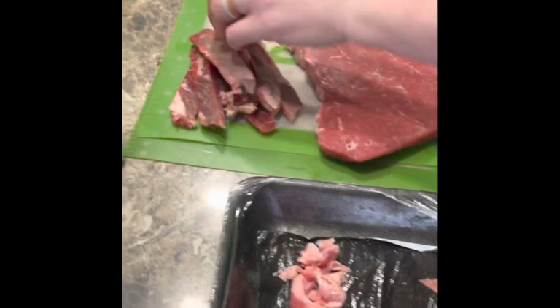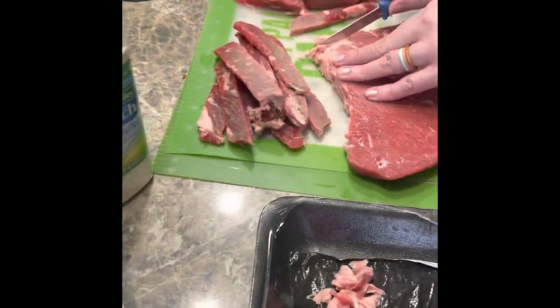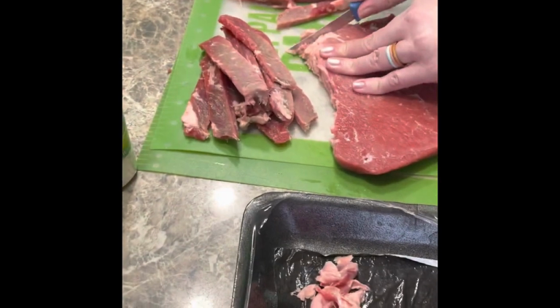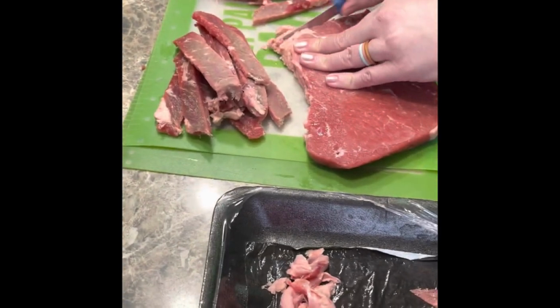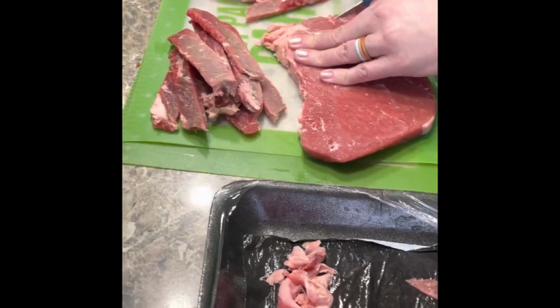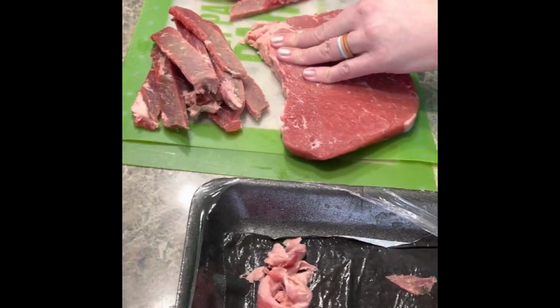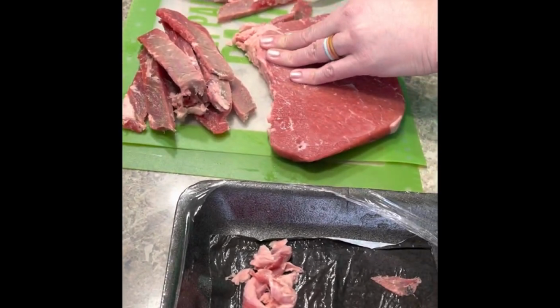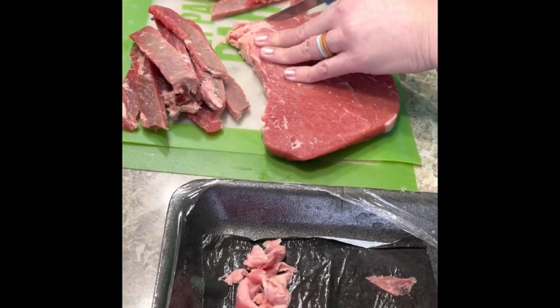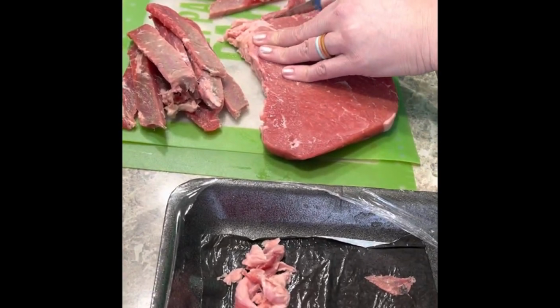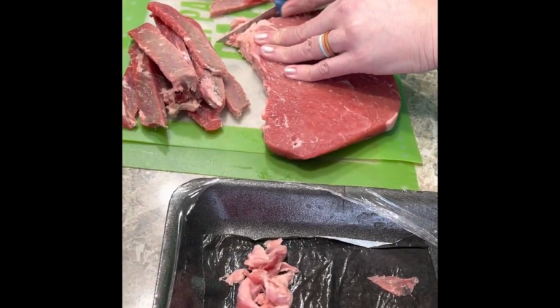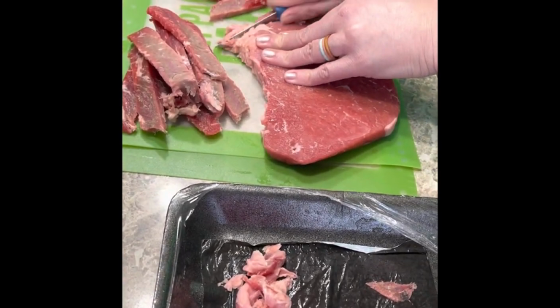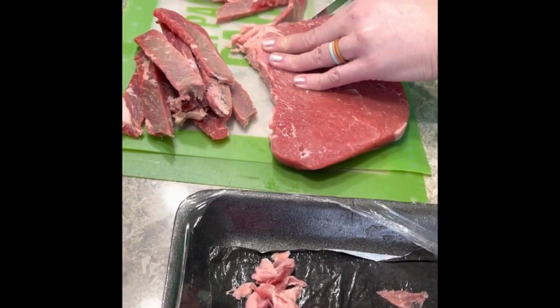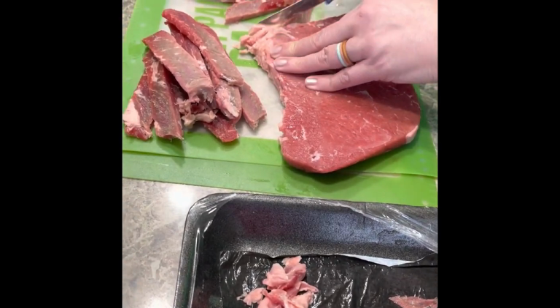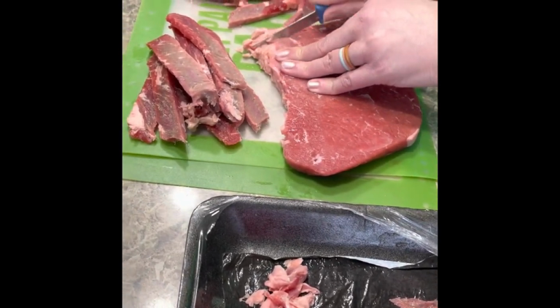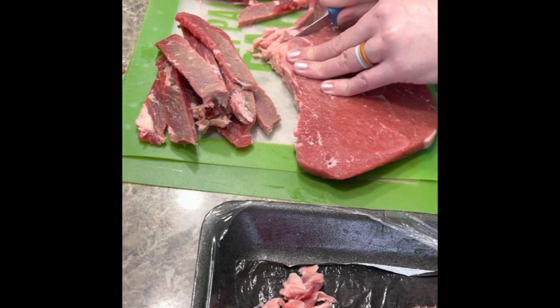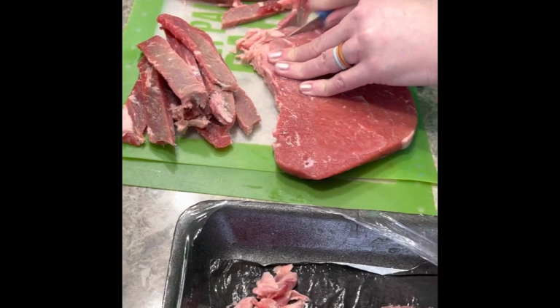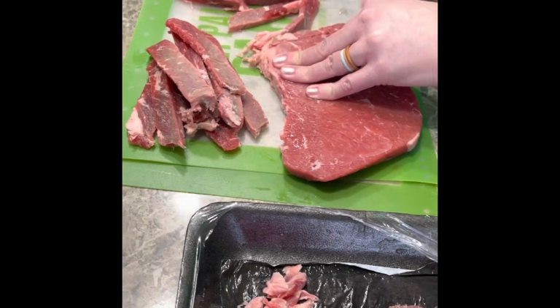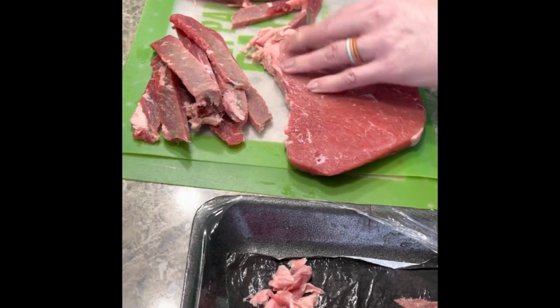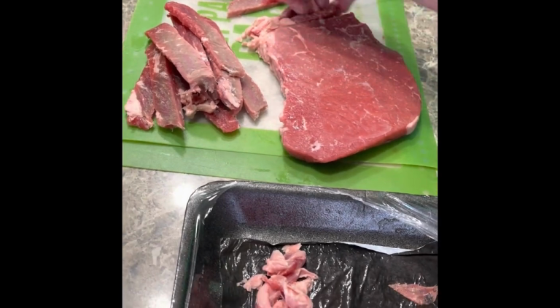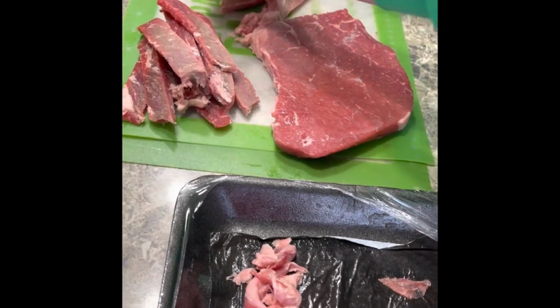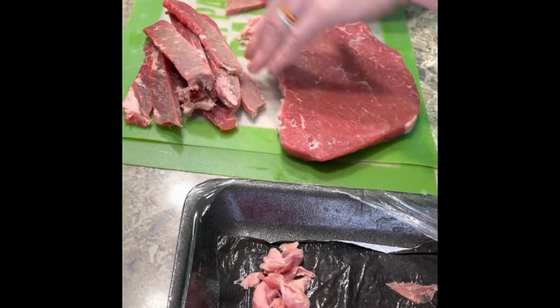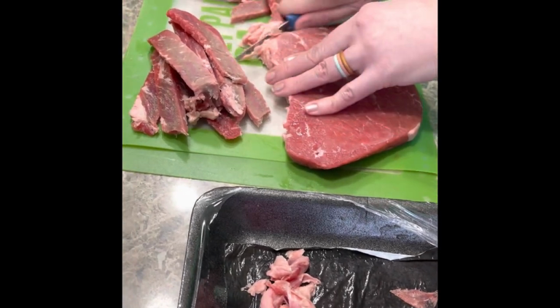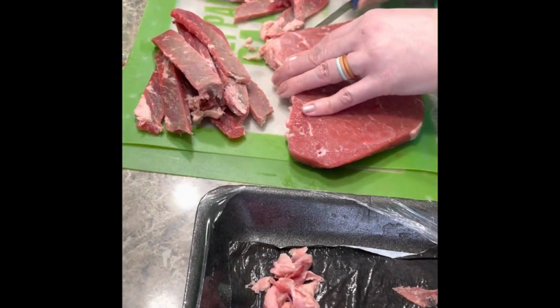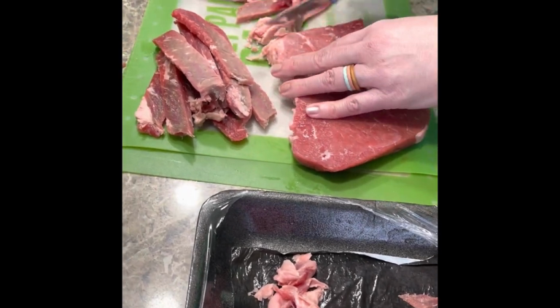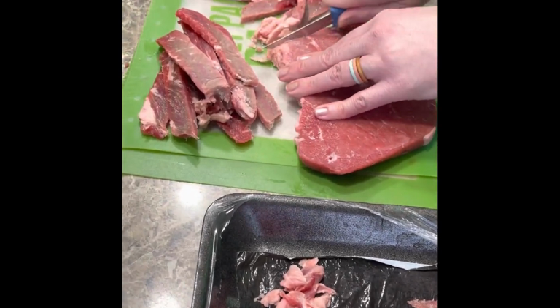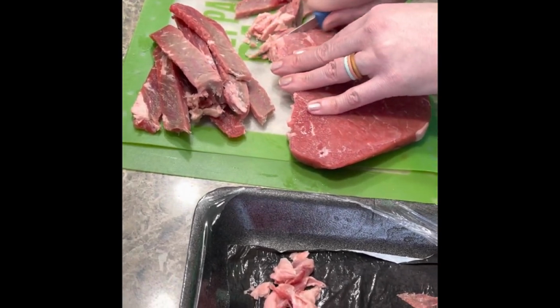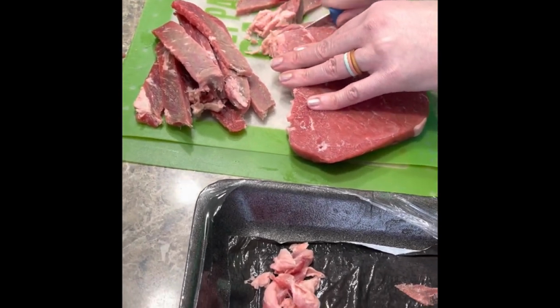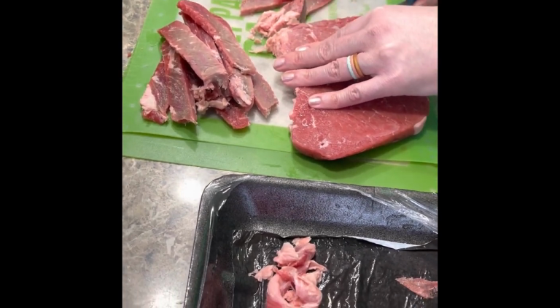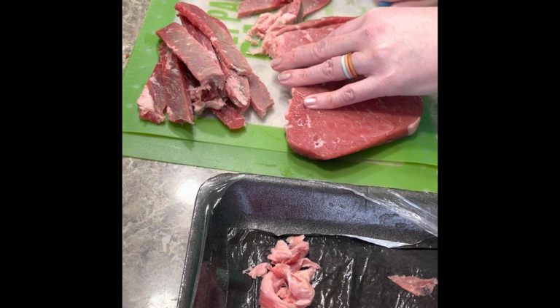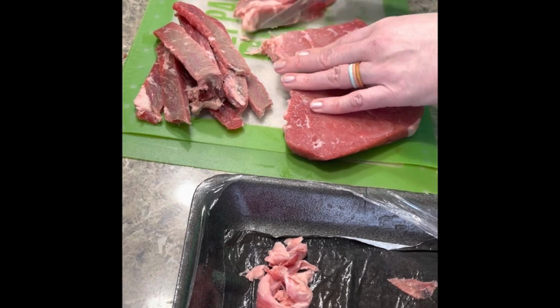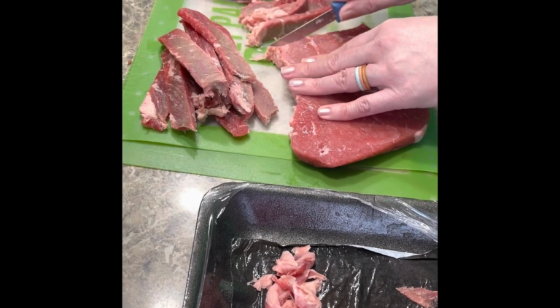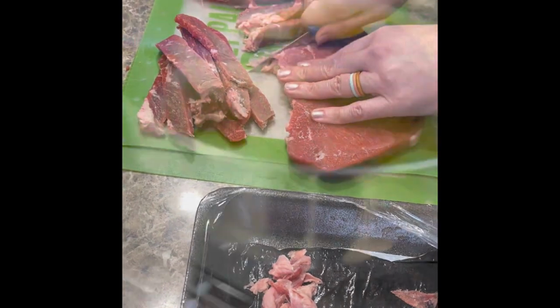Over here we have some steak going in for the beef and broccoli teriyaki, and then also some steak fajitas. We're just cutting it all up right now and then we'll separate it and make different meals.